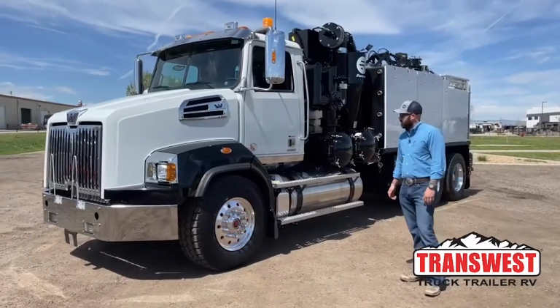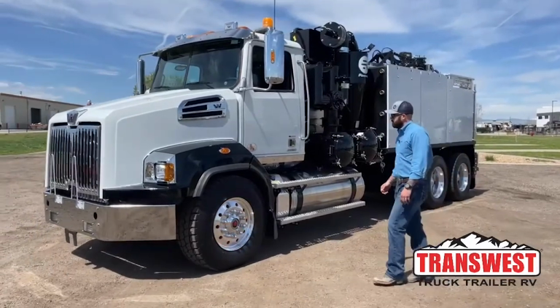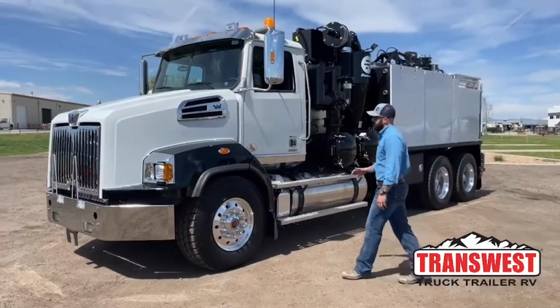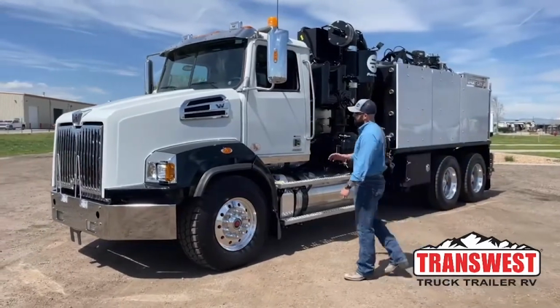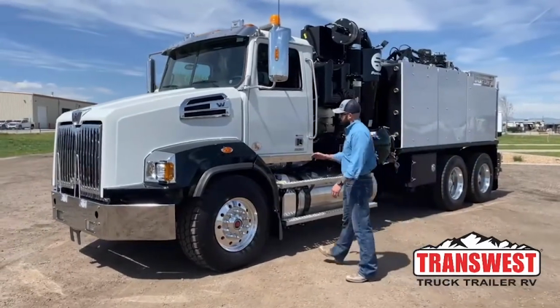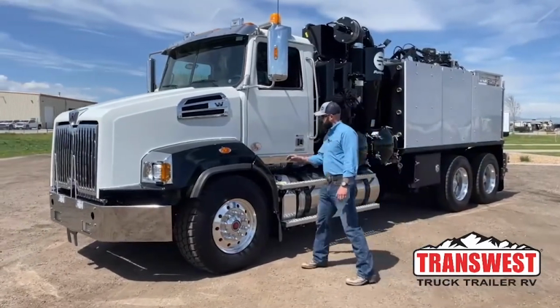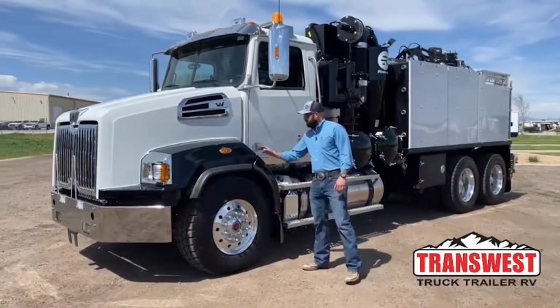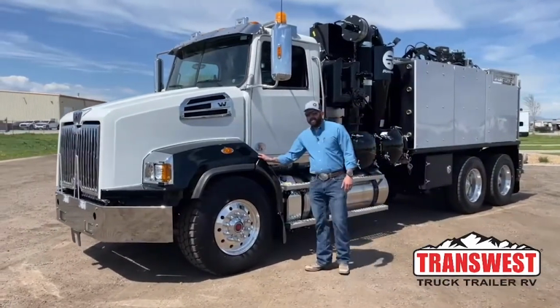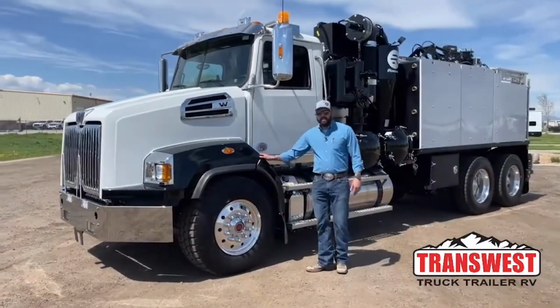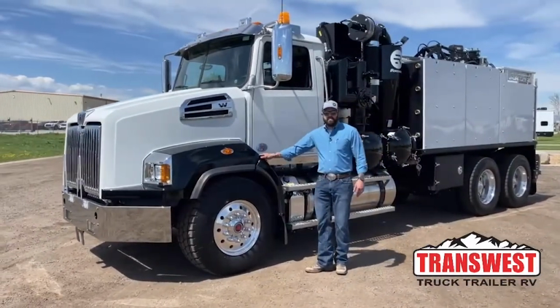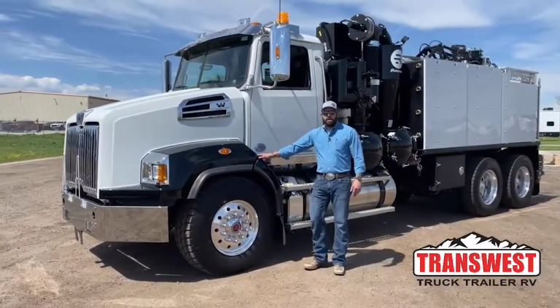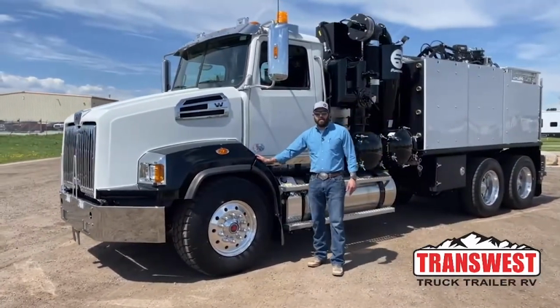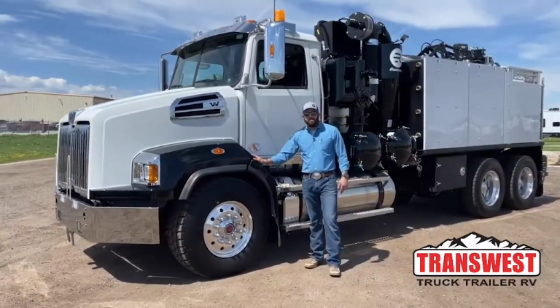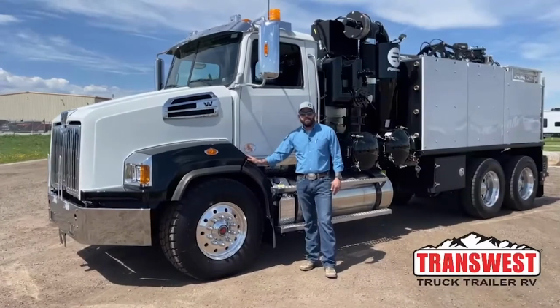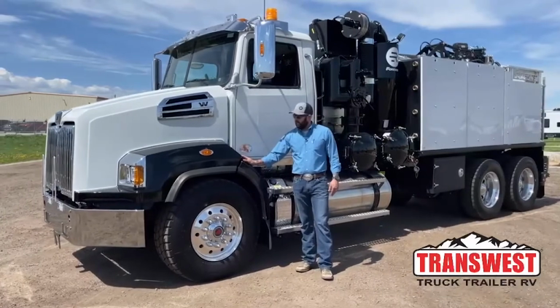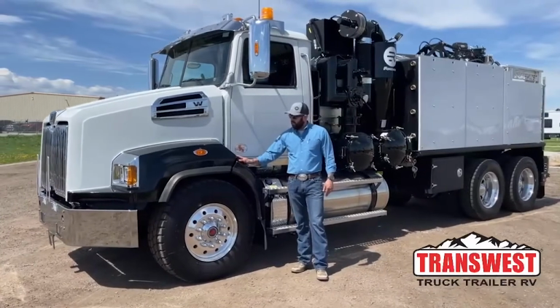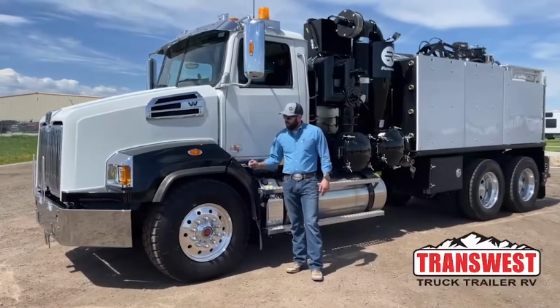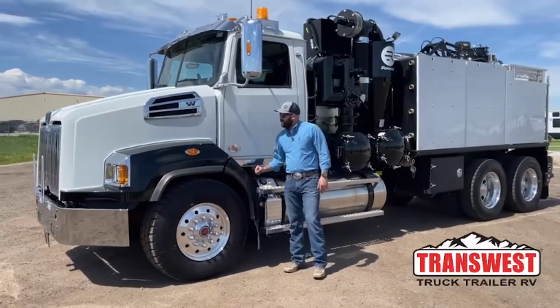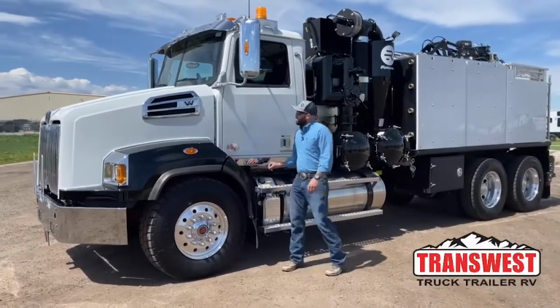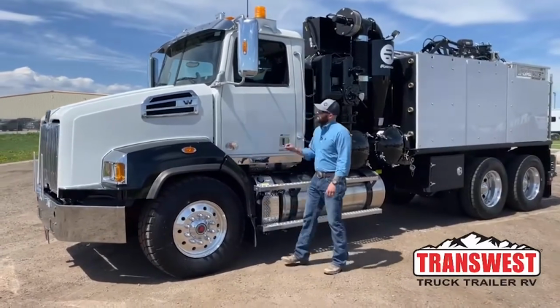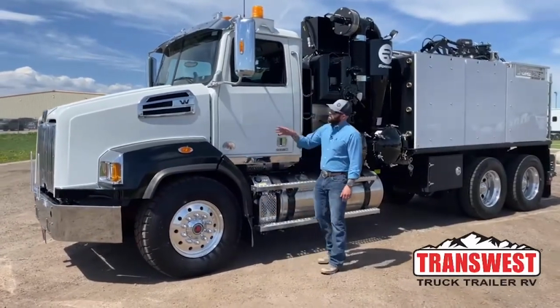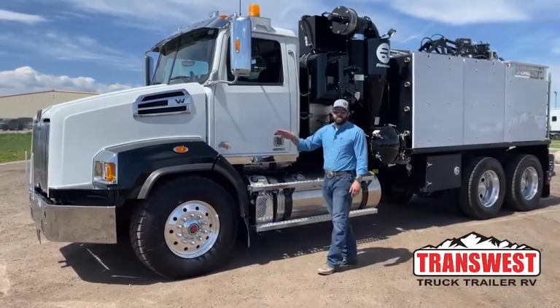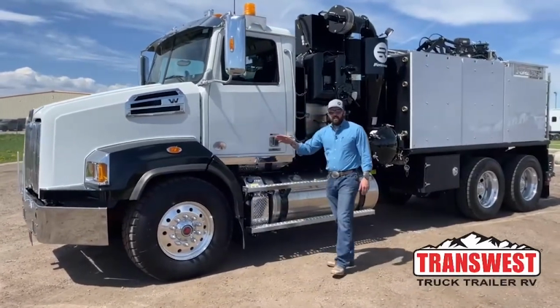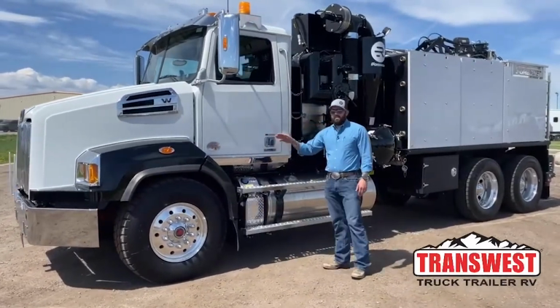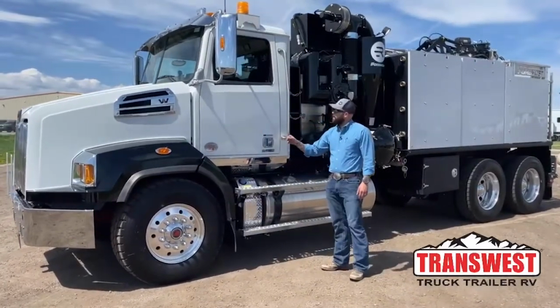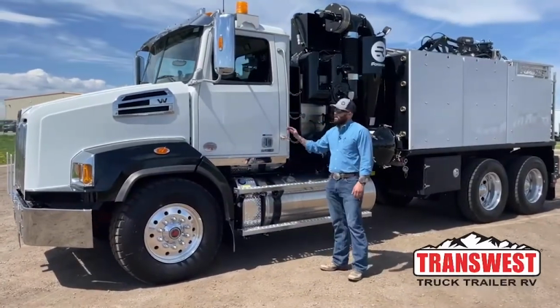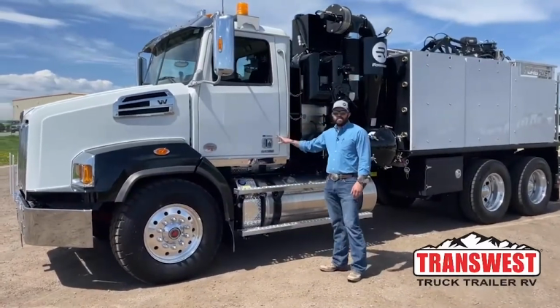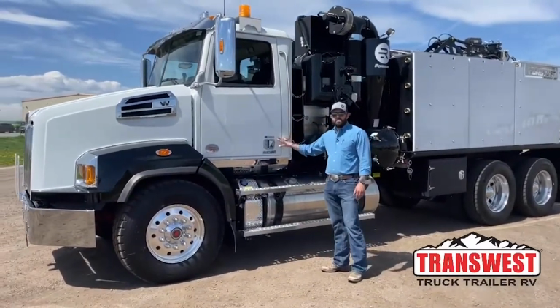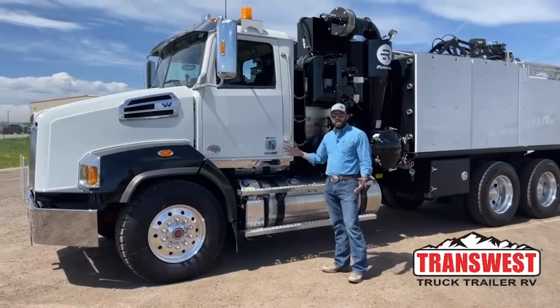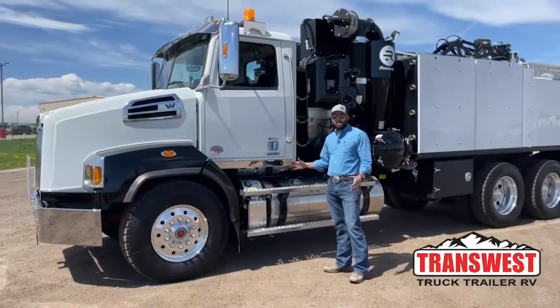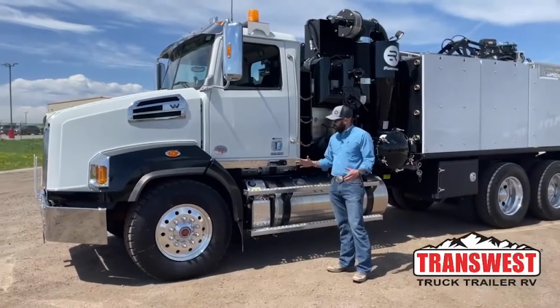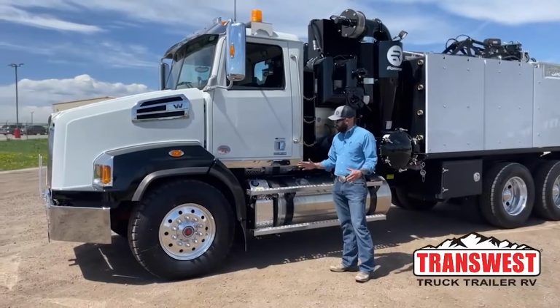The chassis is a Western Star 4700 setback front axle. It has a Cummins engine in it, Allison transmission. It's an automatic, so very easy to drive.